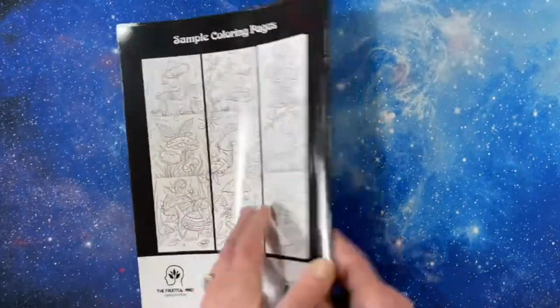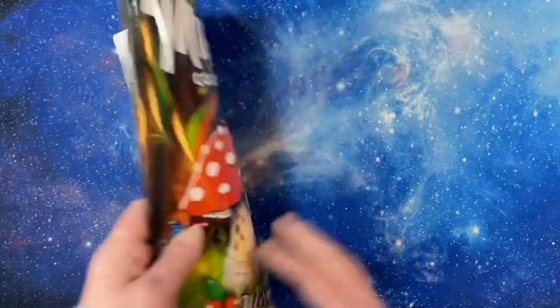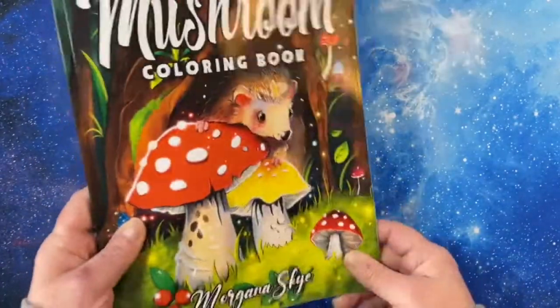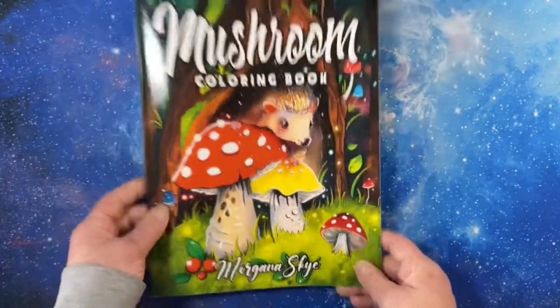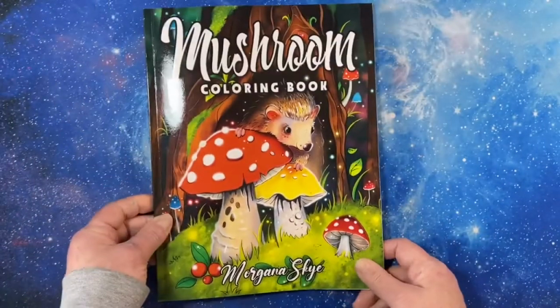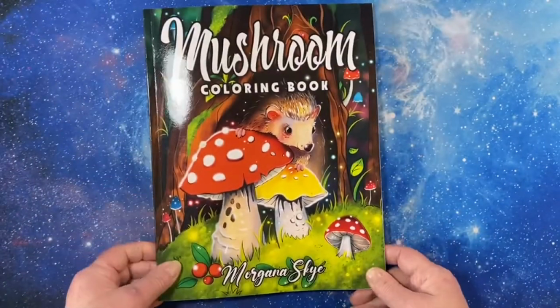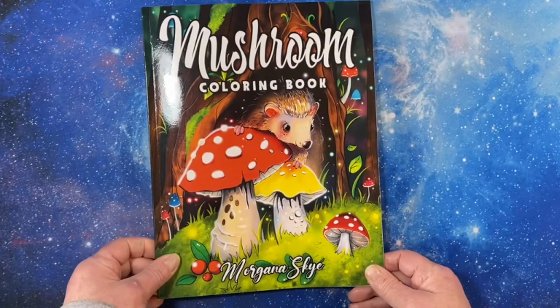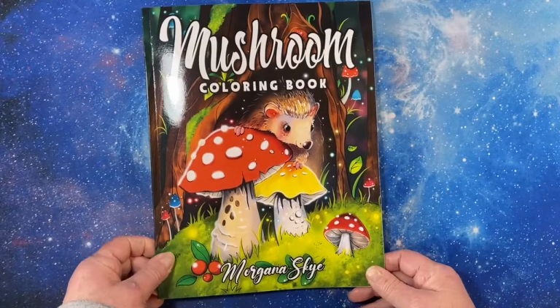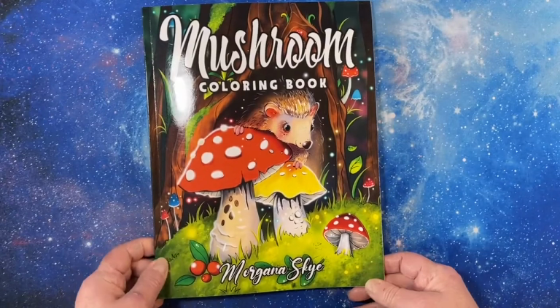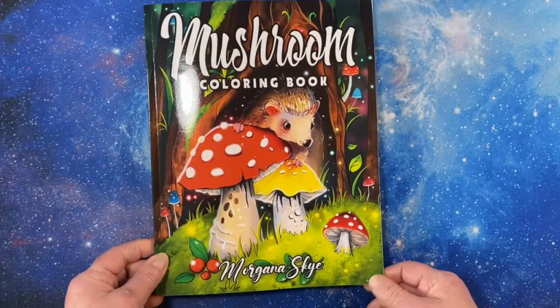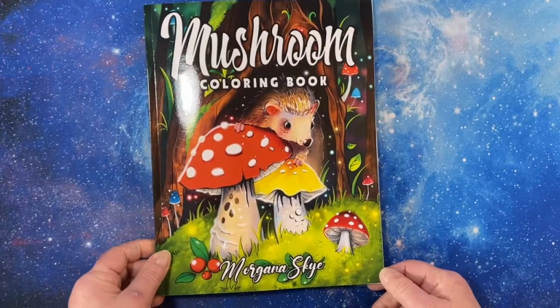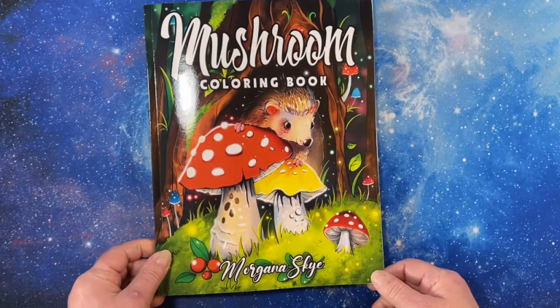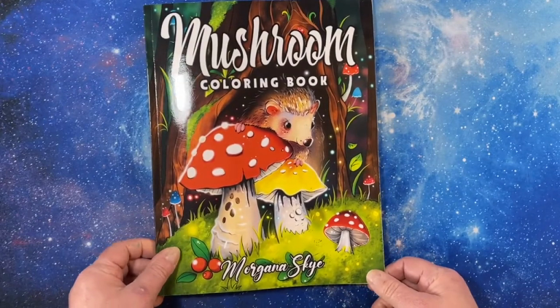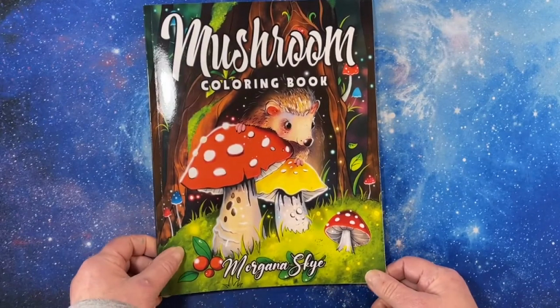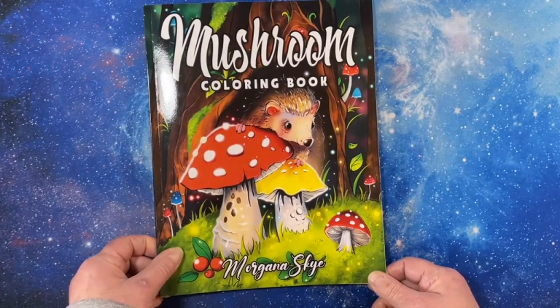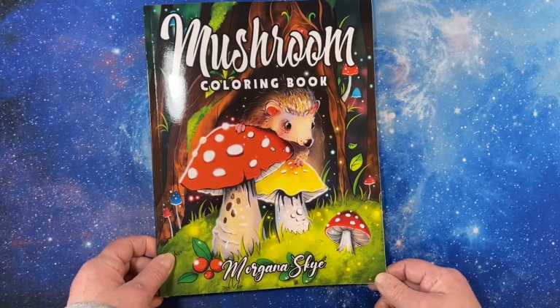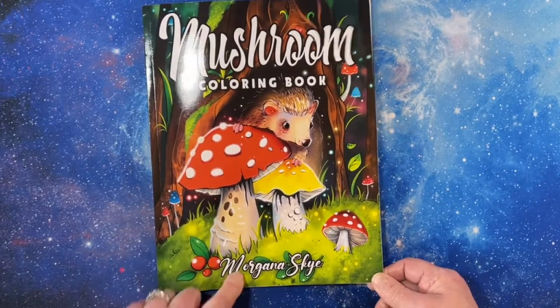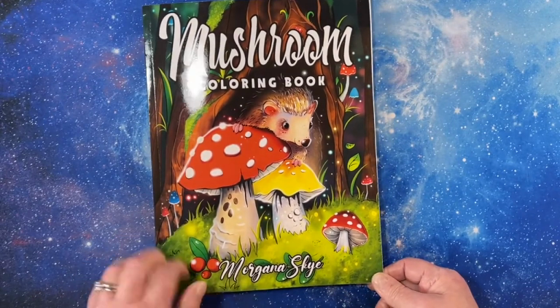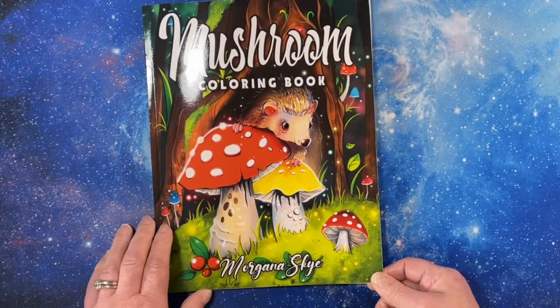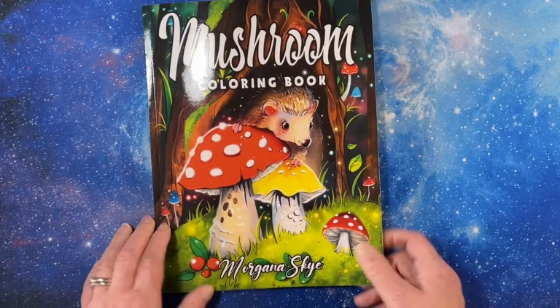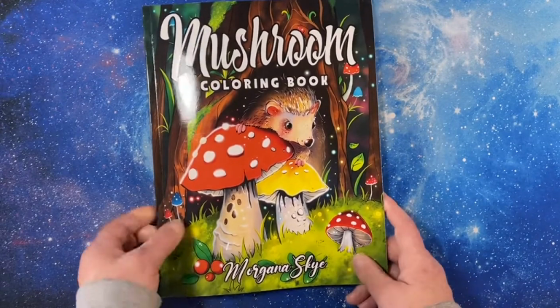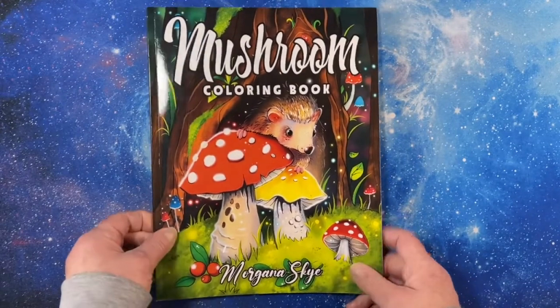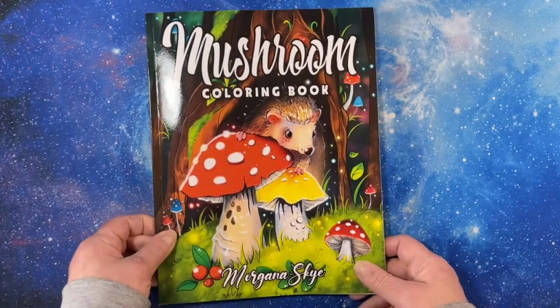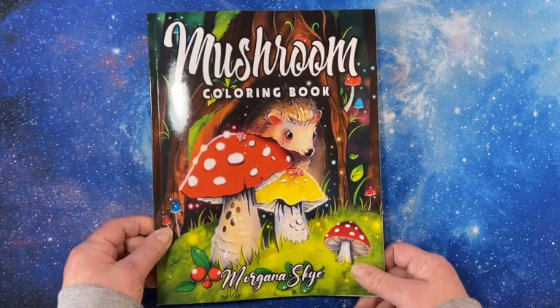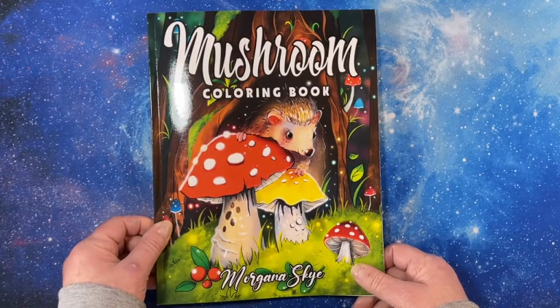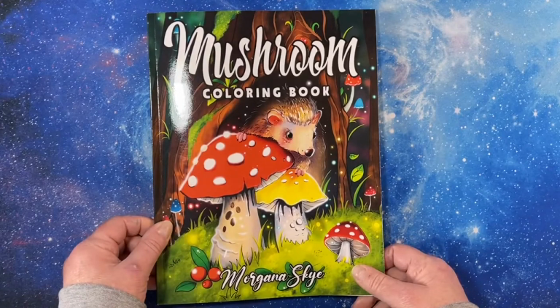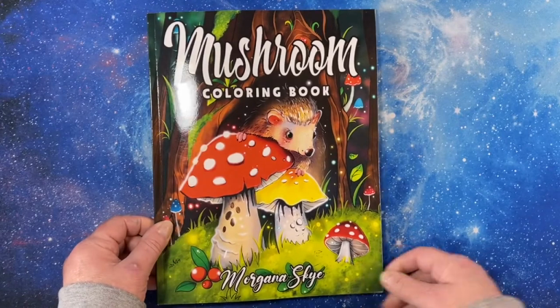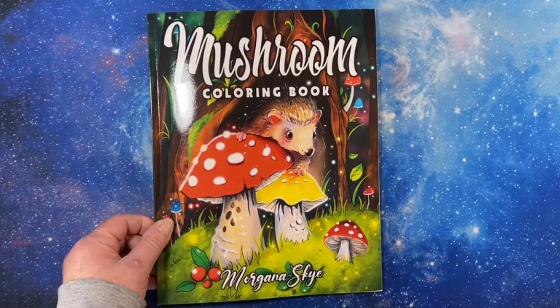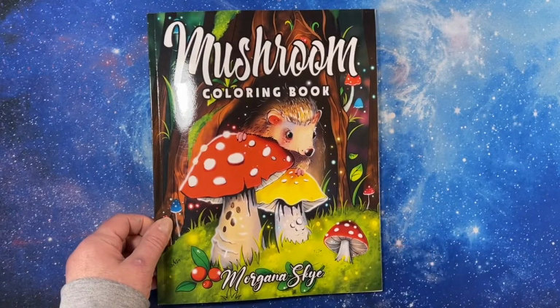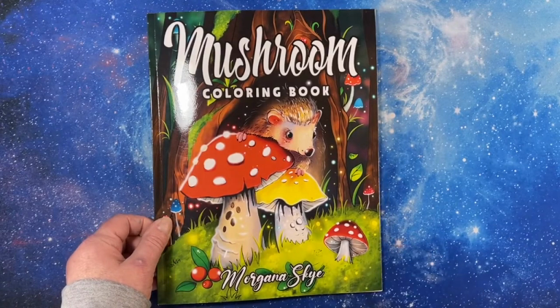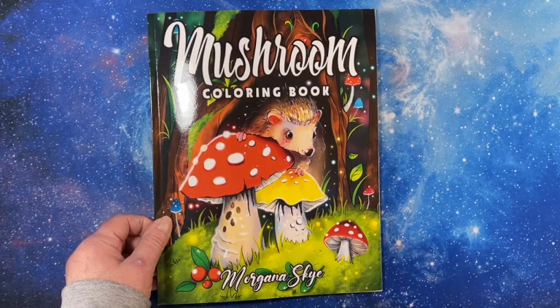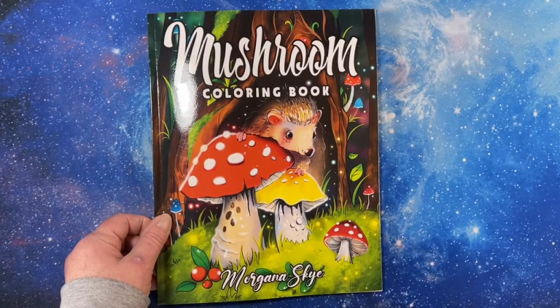And that is my flip of Mushroom Coloring Book by Morgana Skye. Thank you for watching. Have a great day and I will see you in the next video.